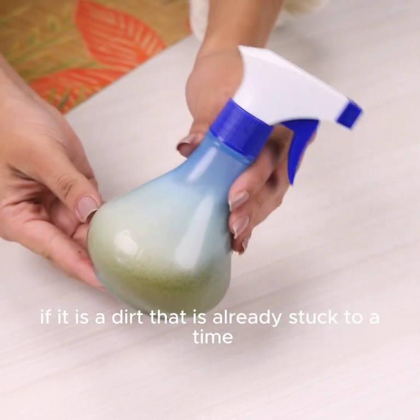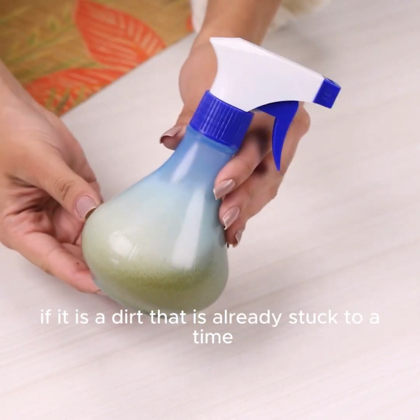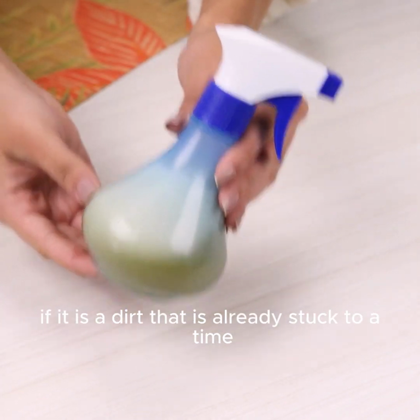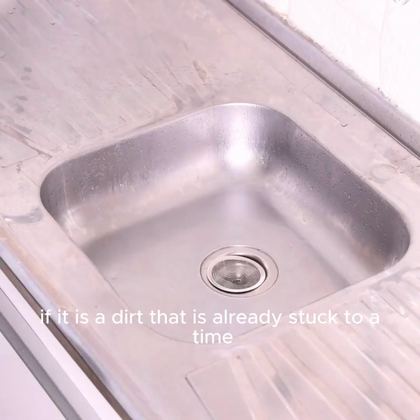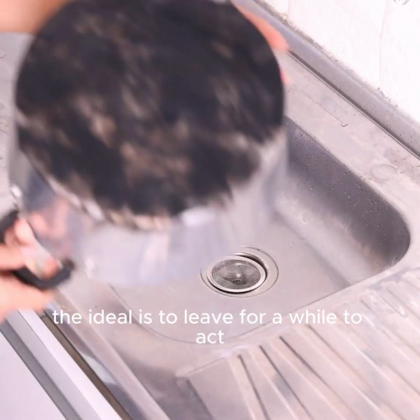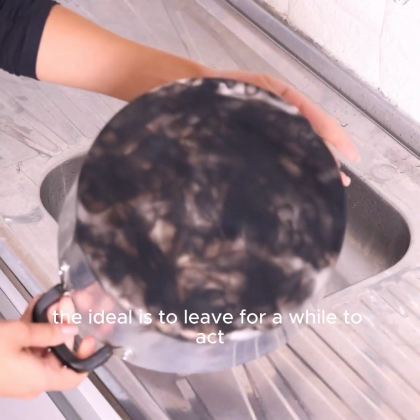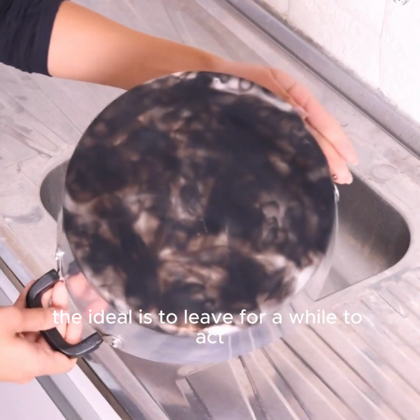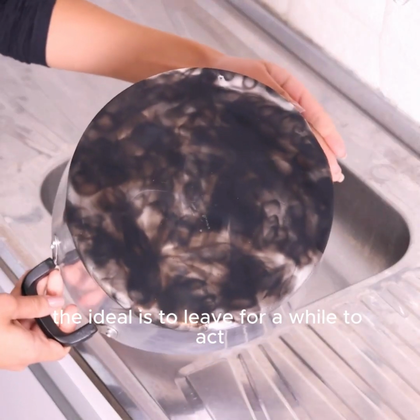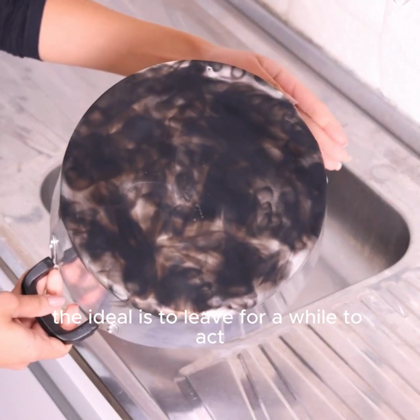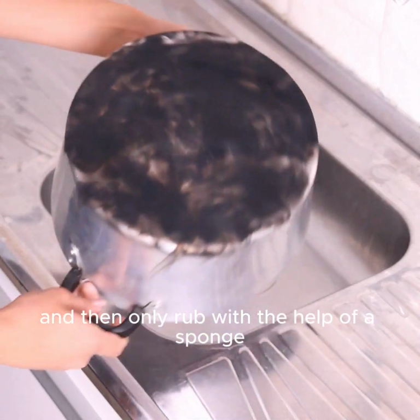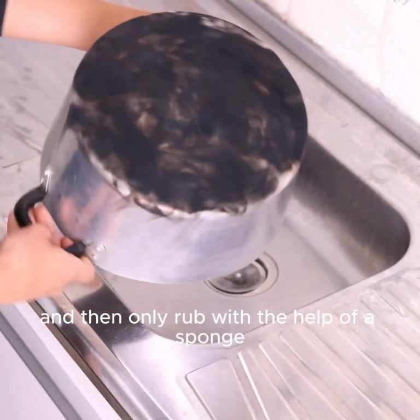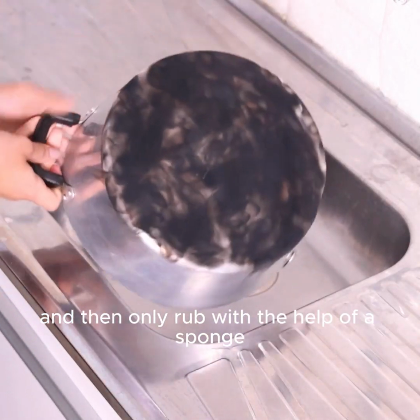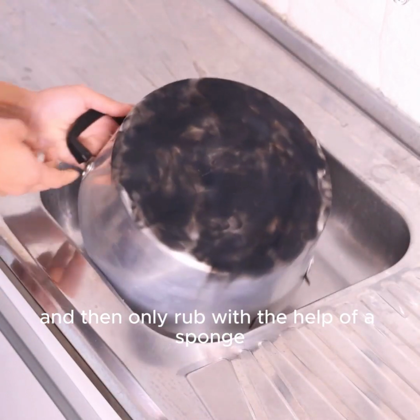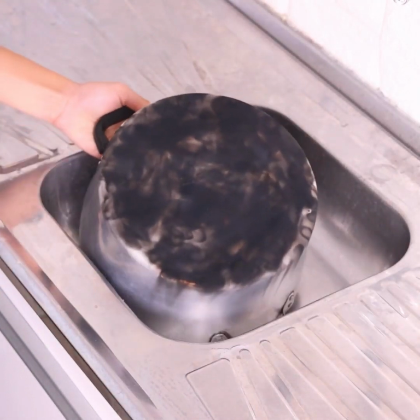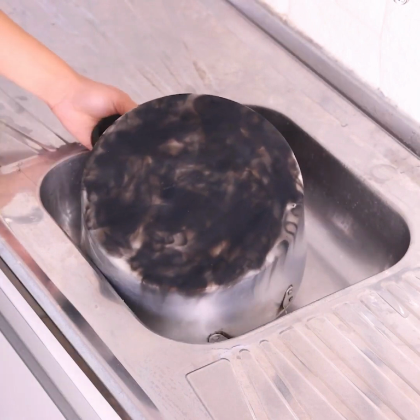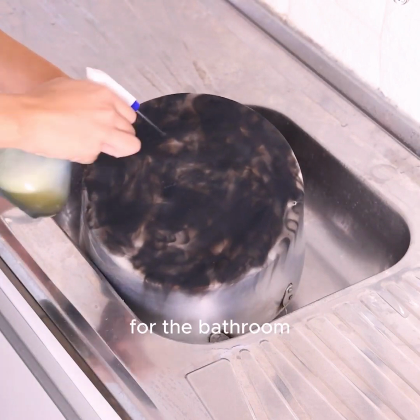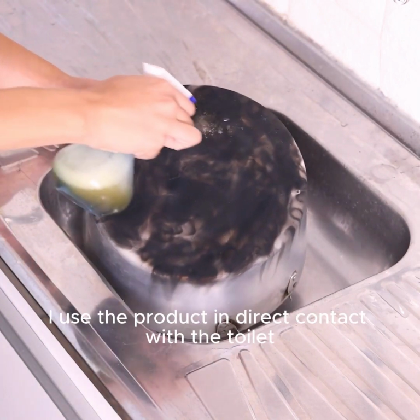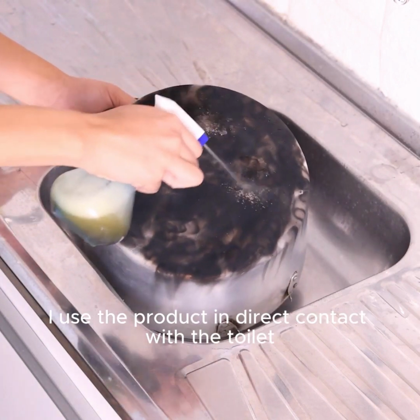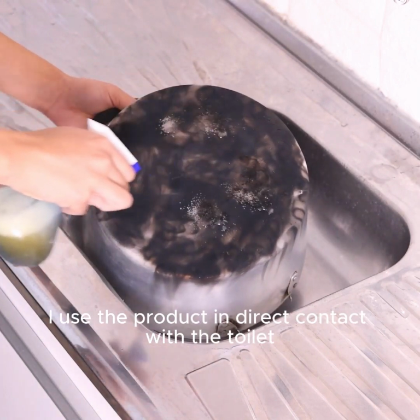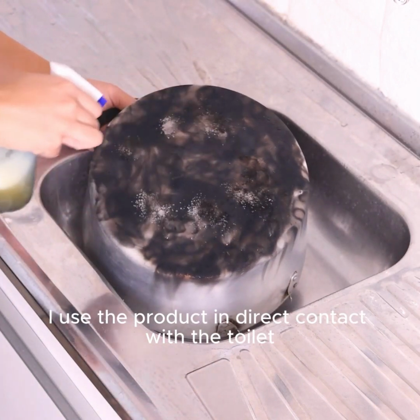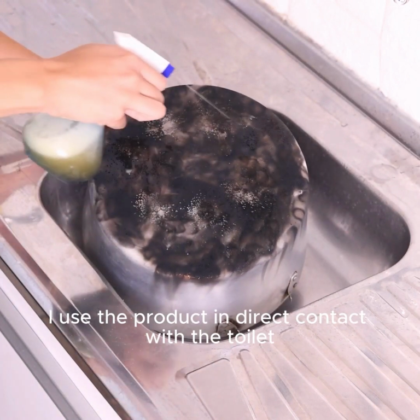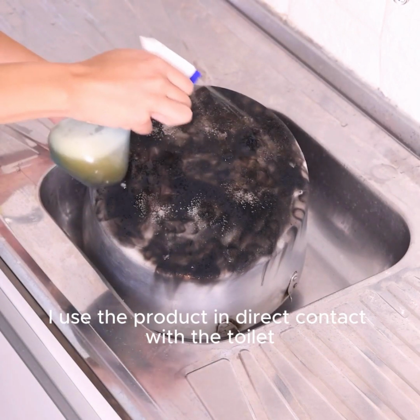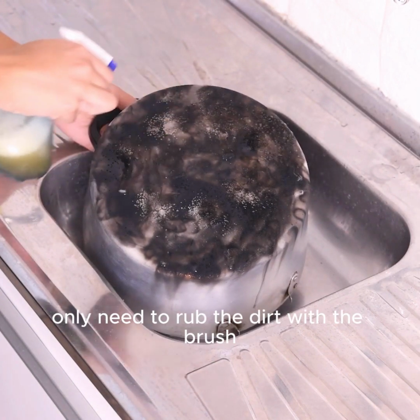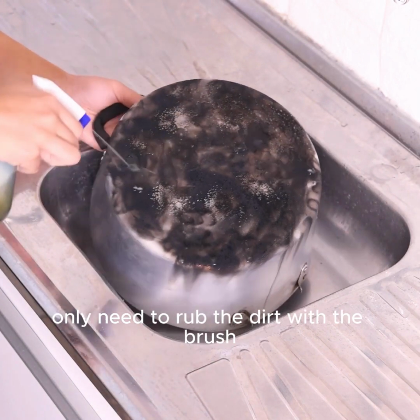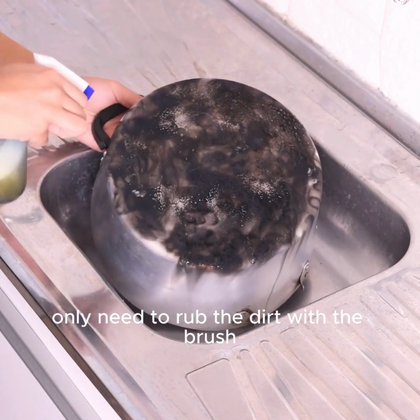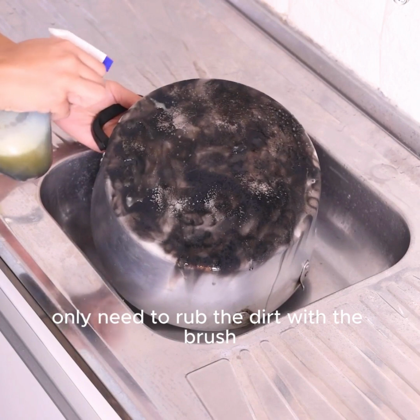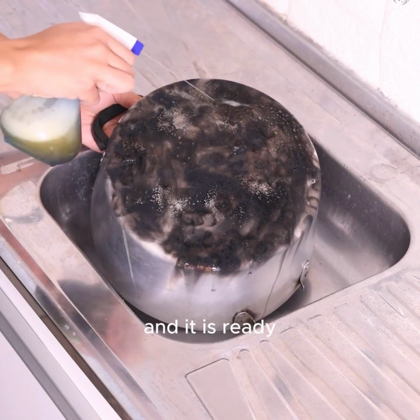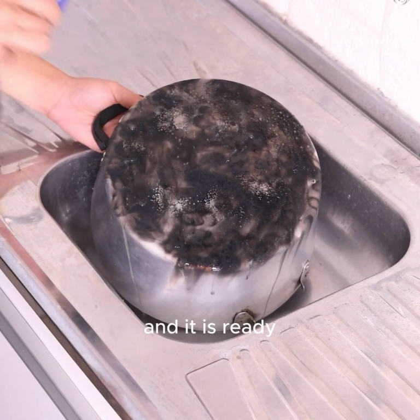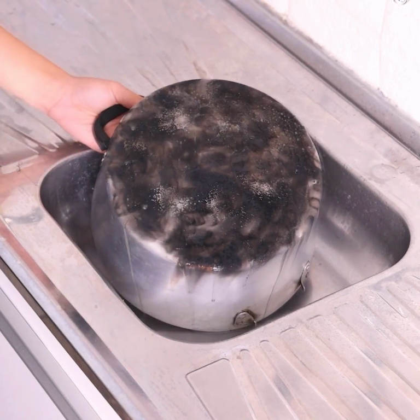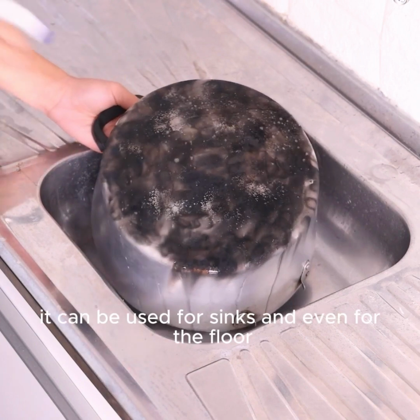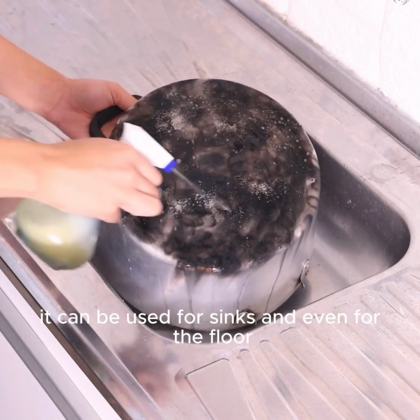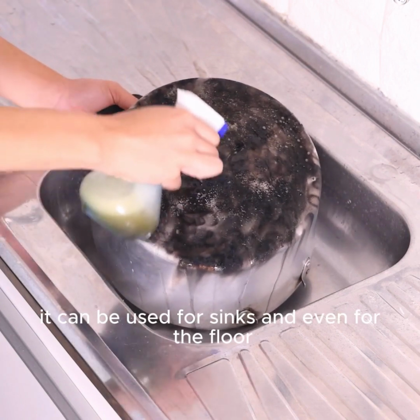If it is a dirt that is already stuck for some time, the ideal is to leave it for a while to act, and then rub with the help of a sponge. For the bathroom, I use the product in direct contact with the toilet — you only need to rub the dirt with the brush and it is ready.